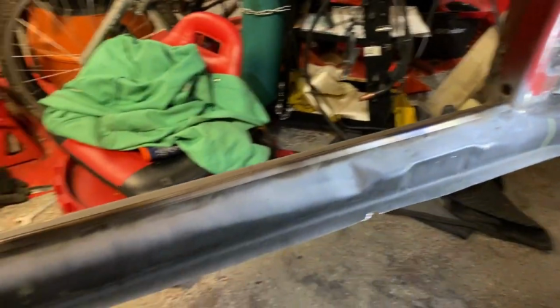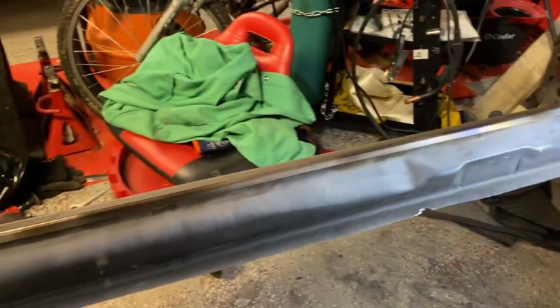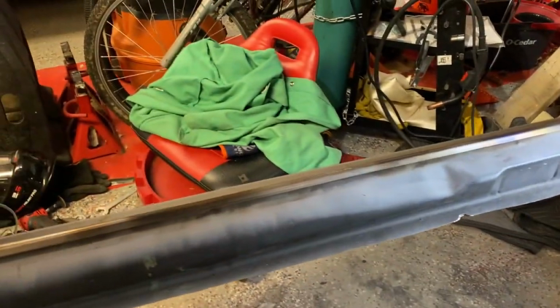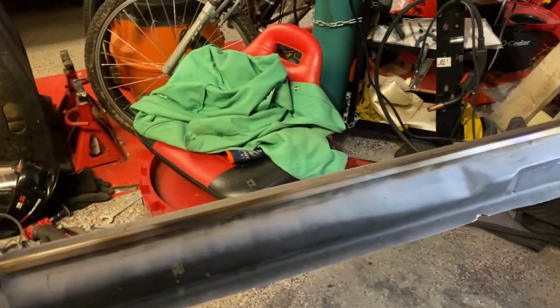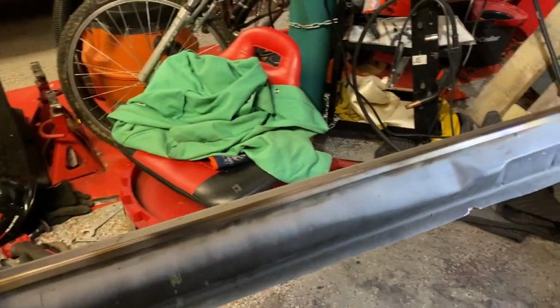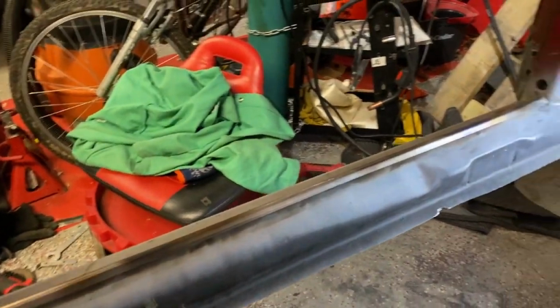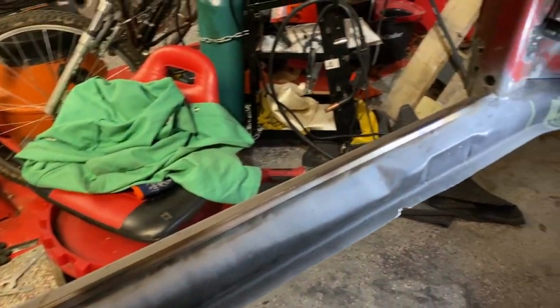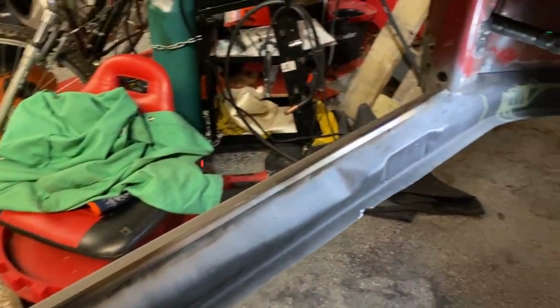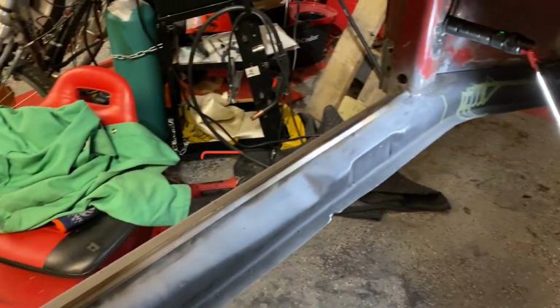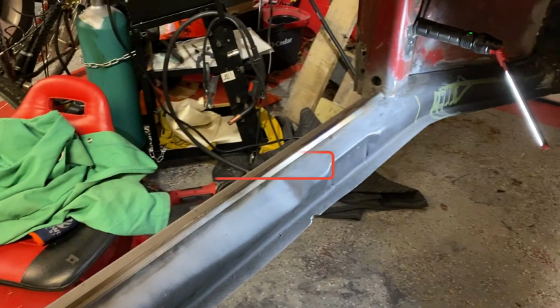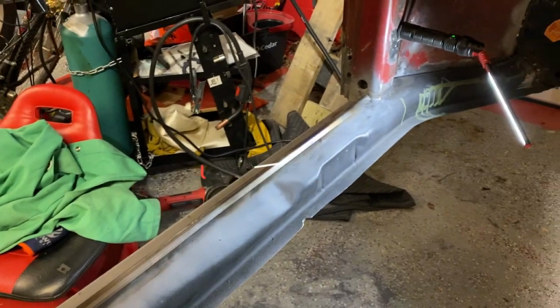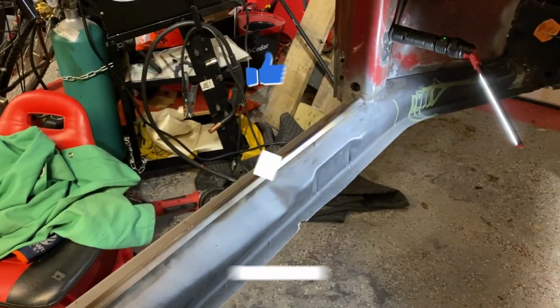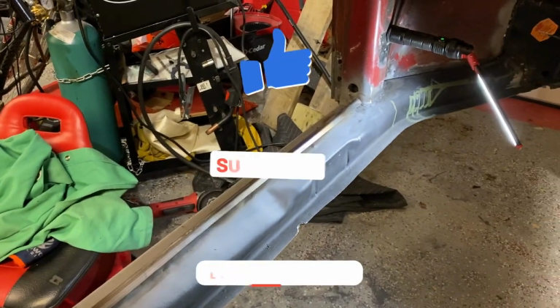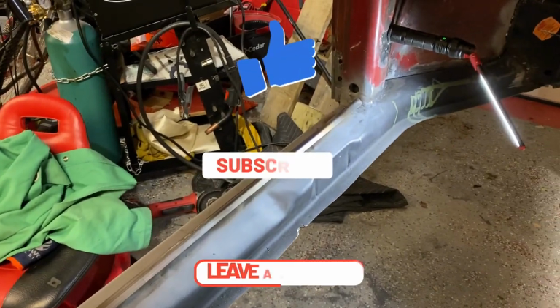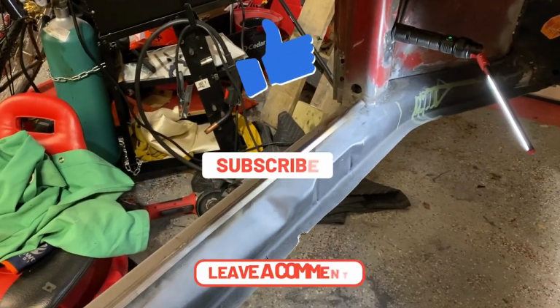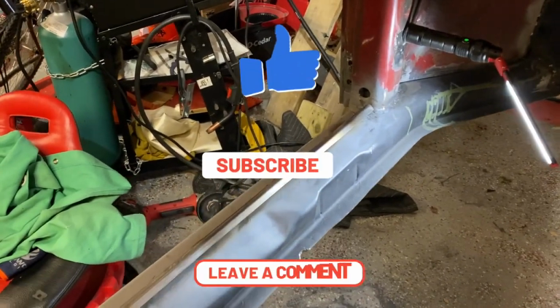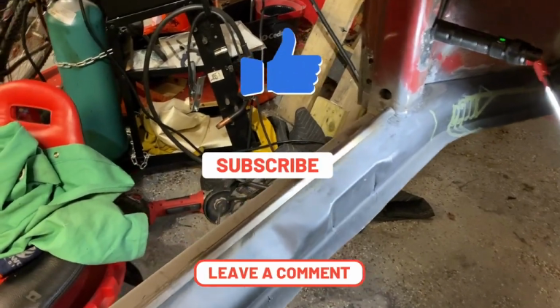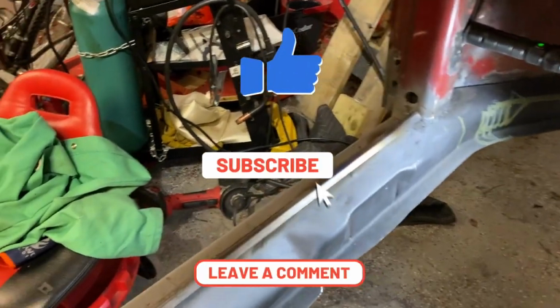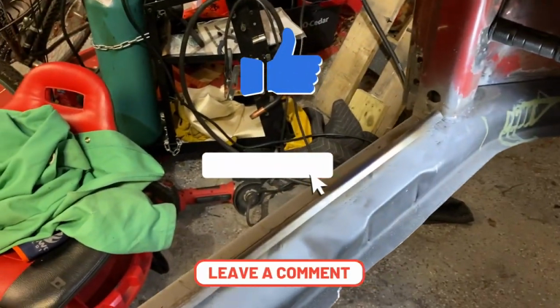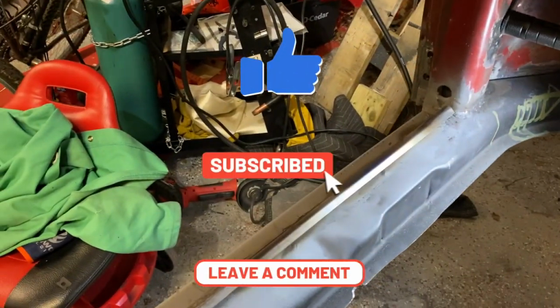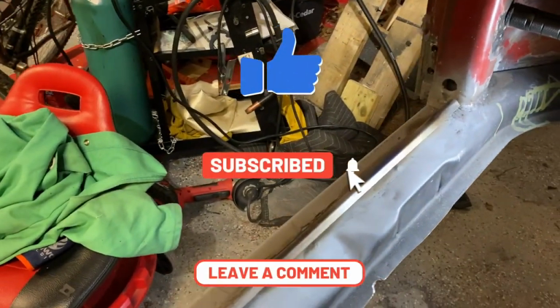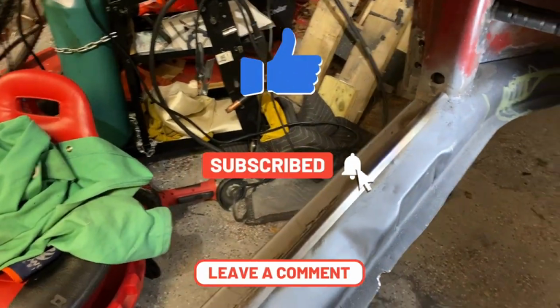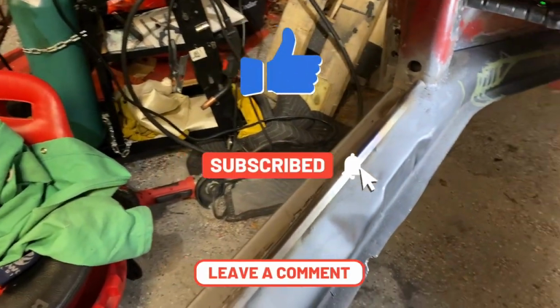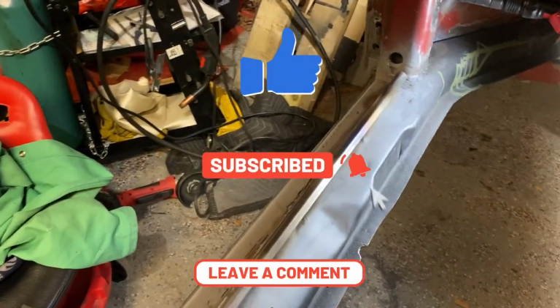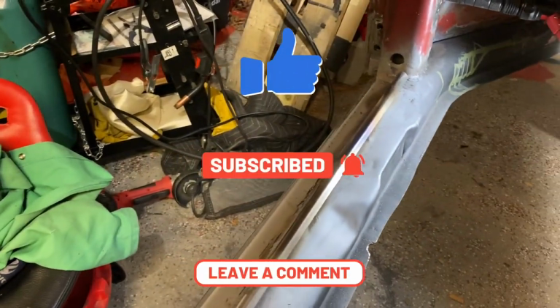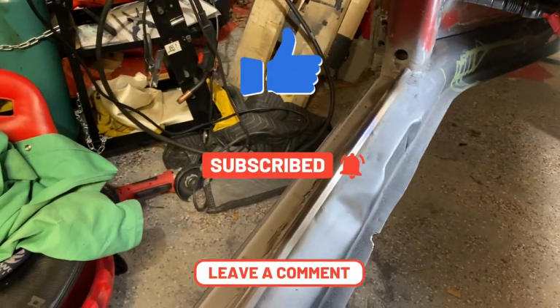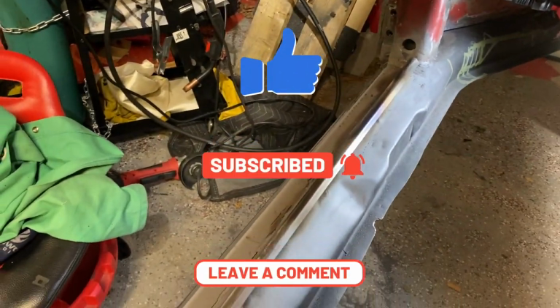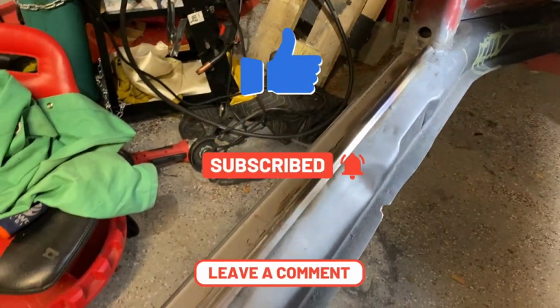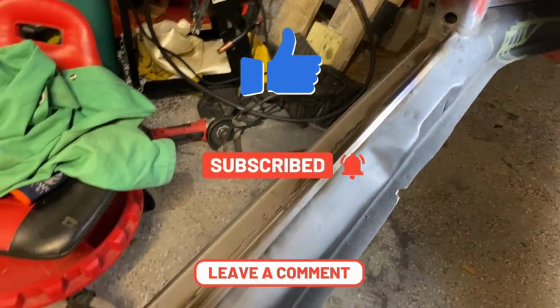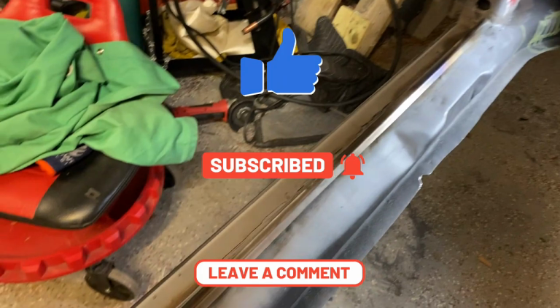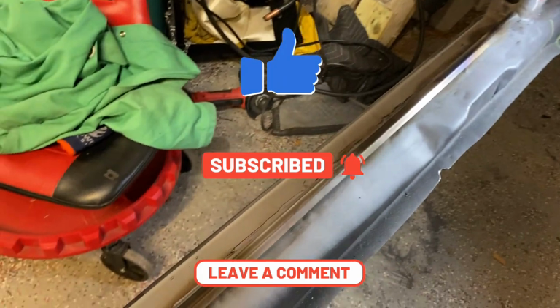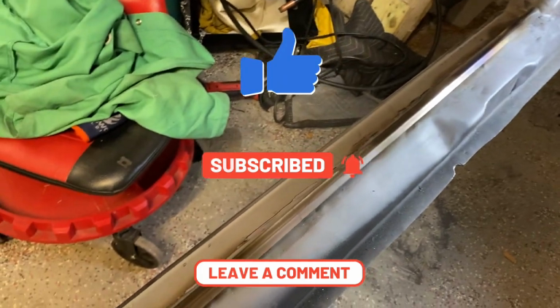Anyway, please like, subscribe, and comment. Thank you for watching.